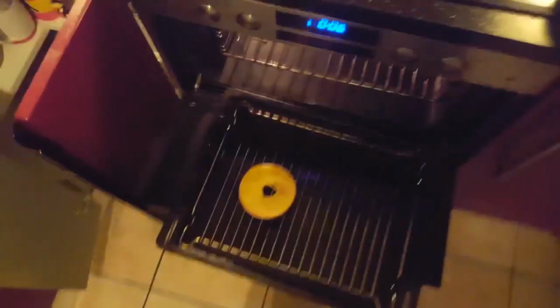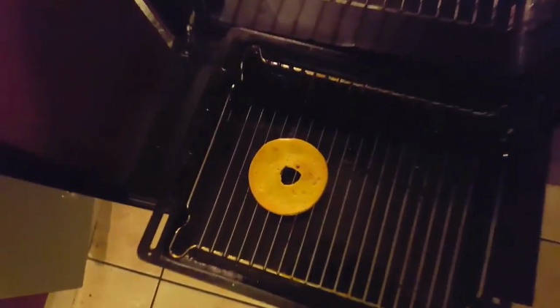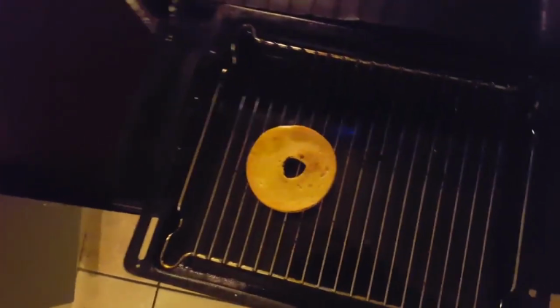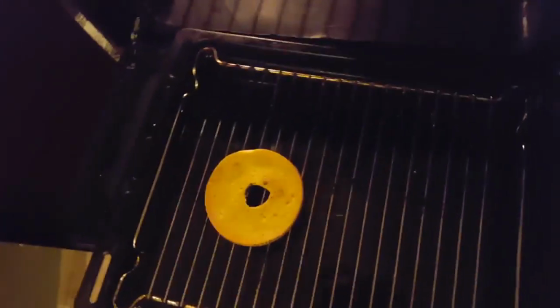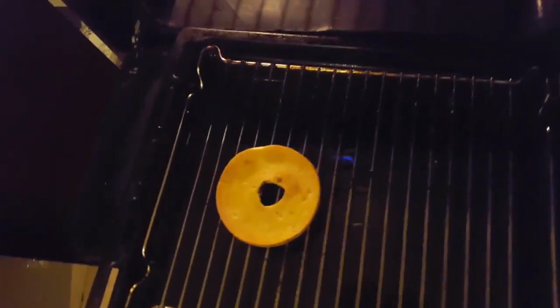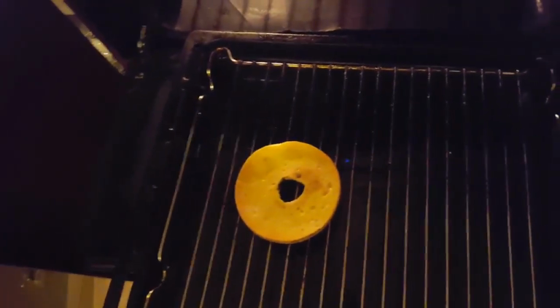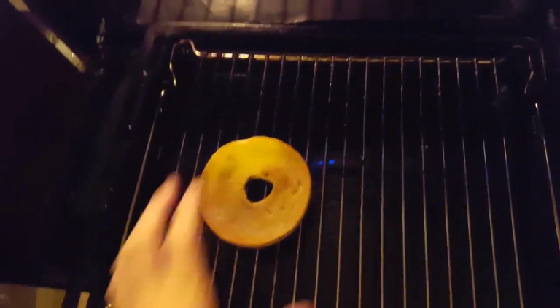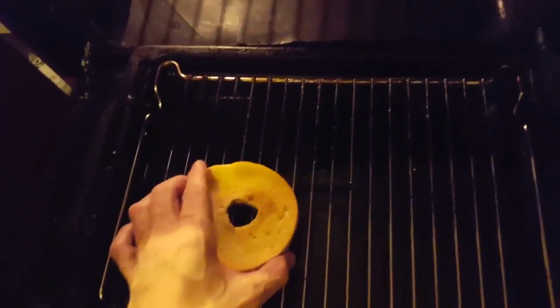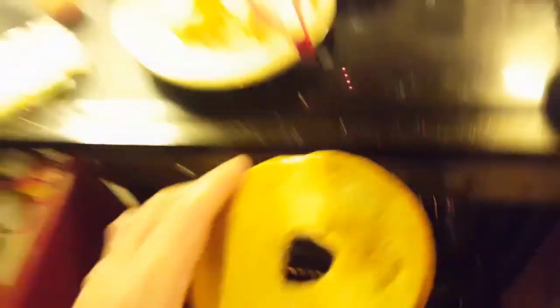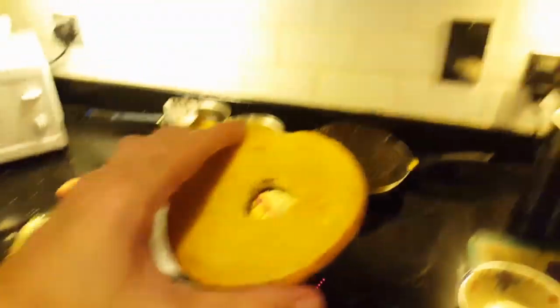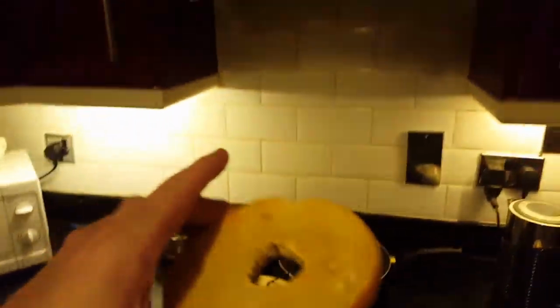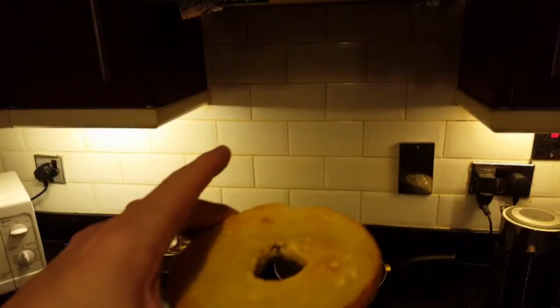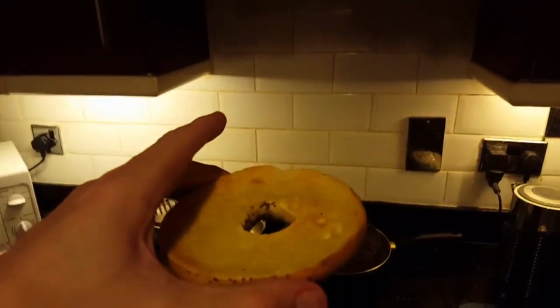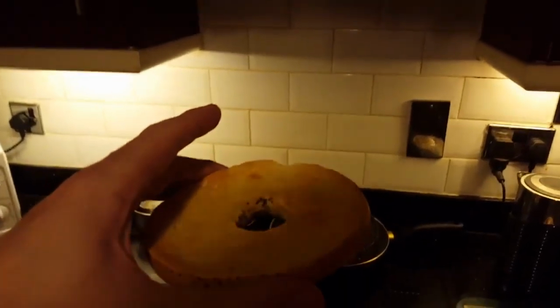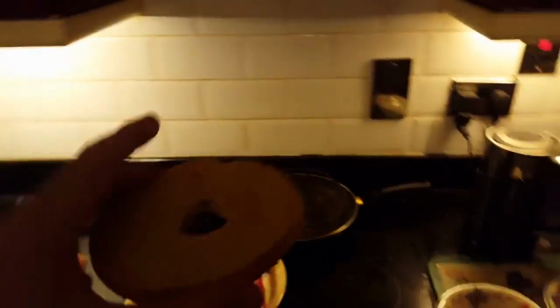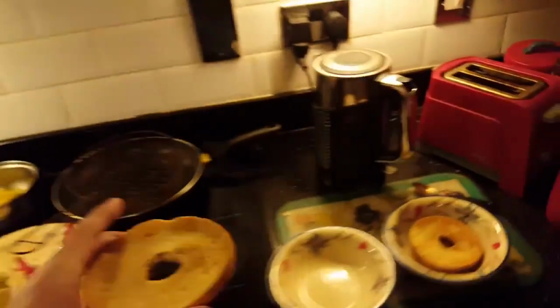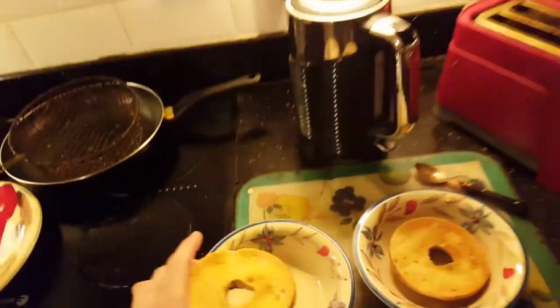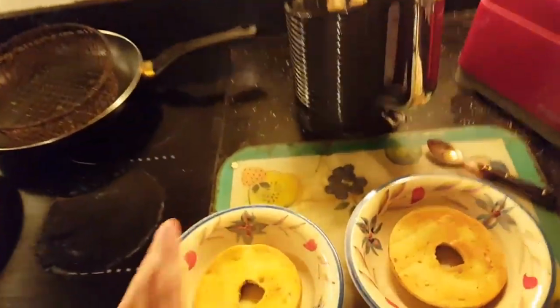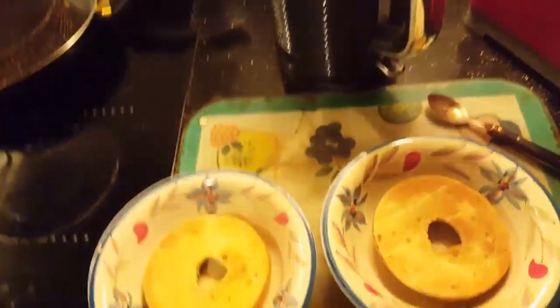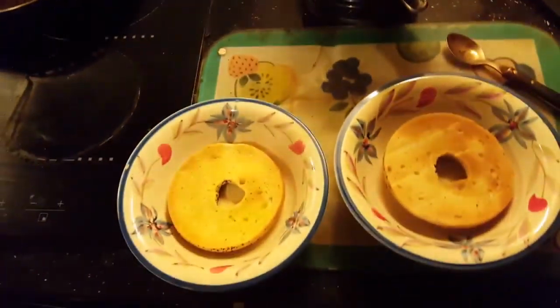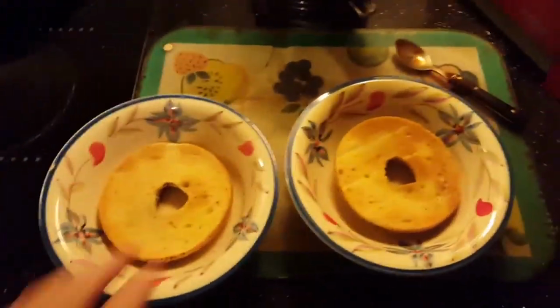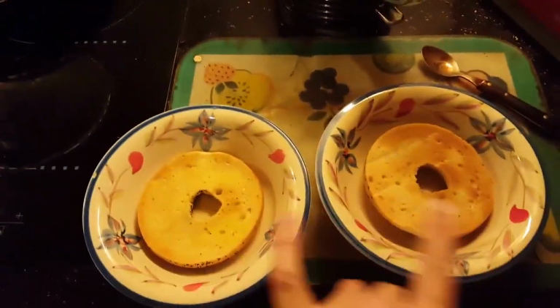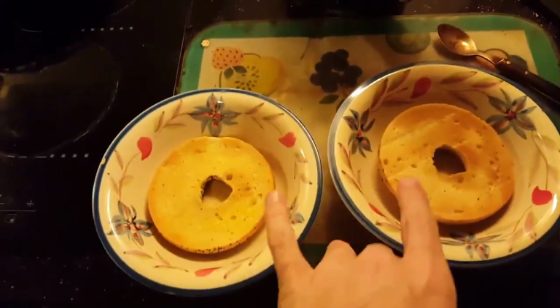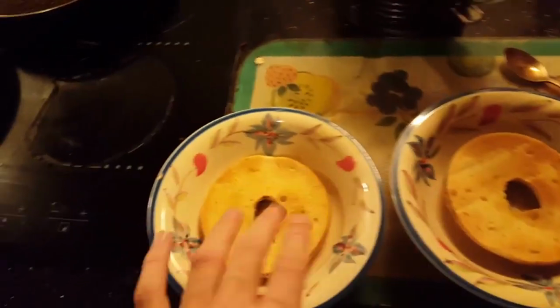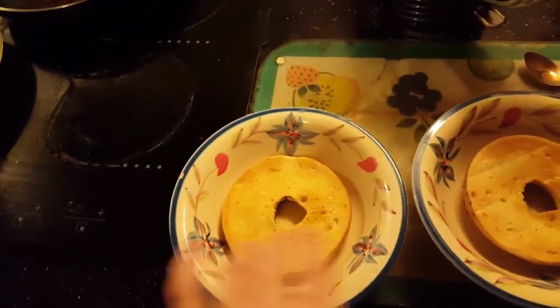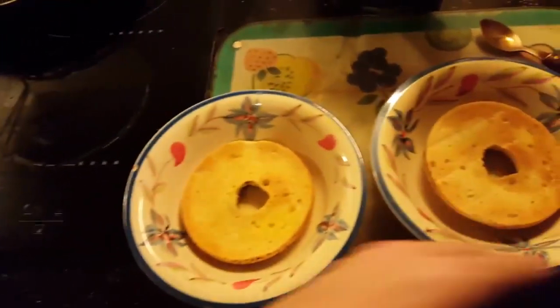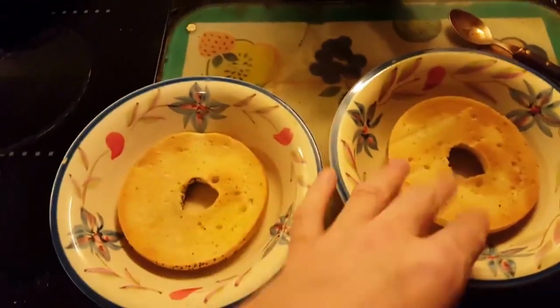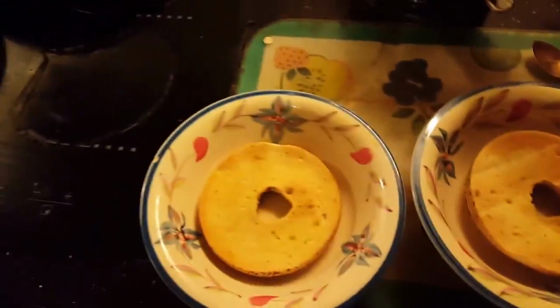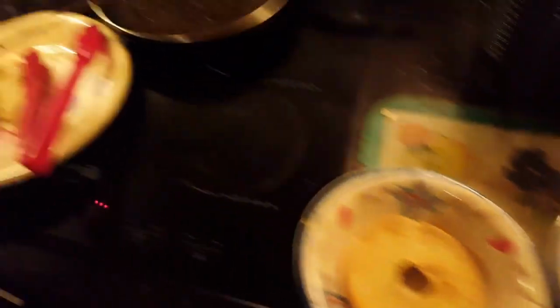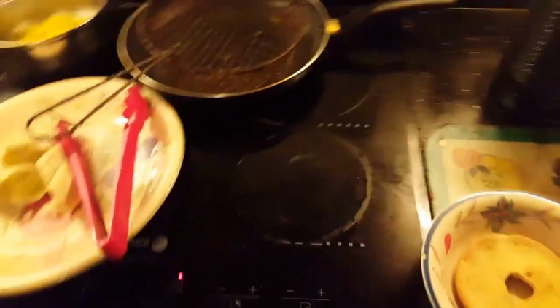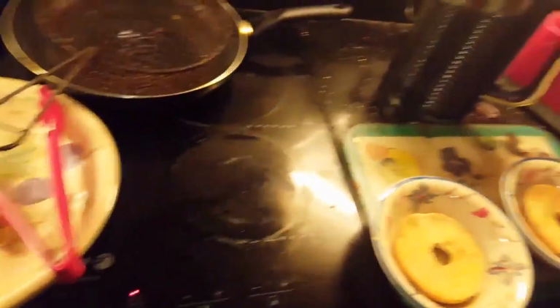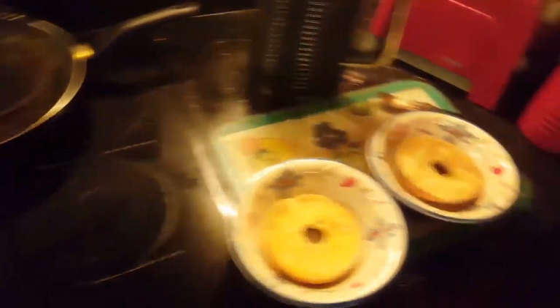Okay so midnight snack again, it's just bug sprayer this time but I was bored. I had bagels so I've toasted two bagels and I'm gonna put two of these bagels into a bowl each.